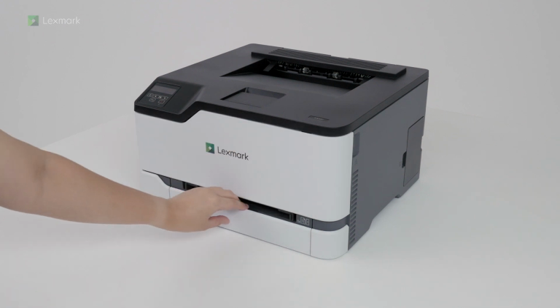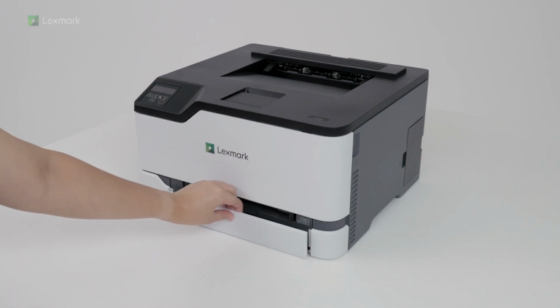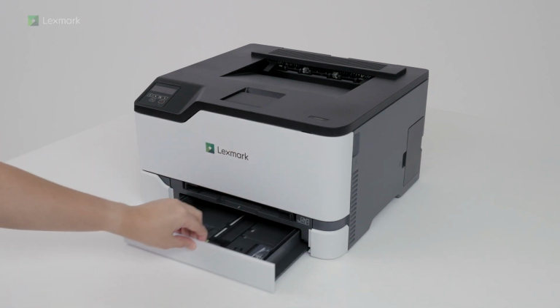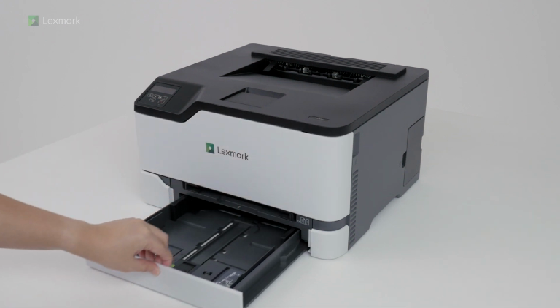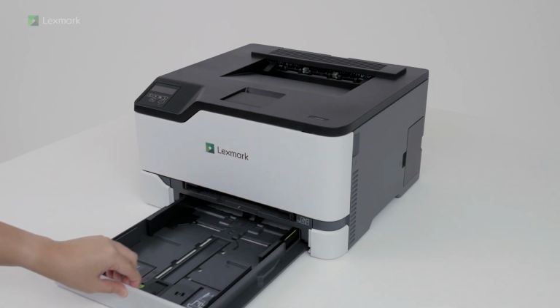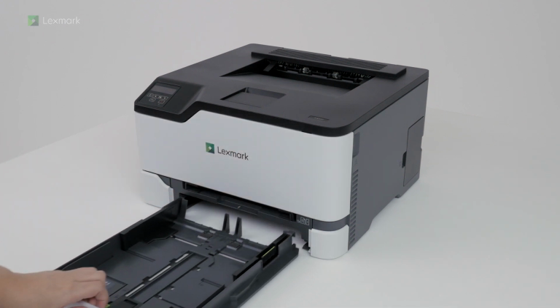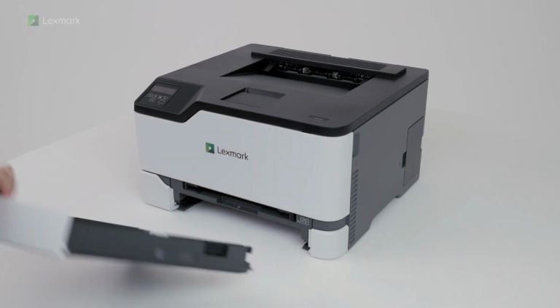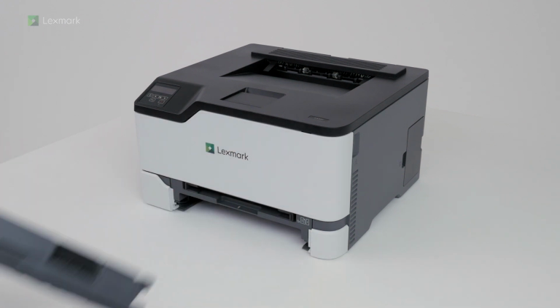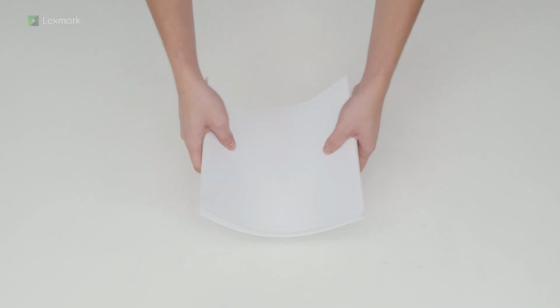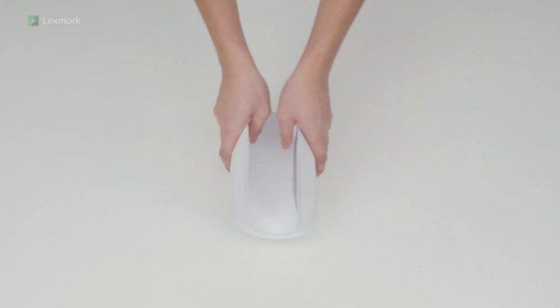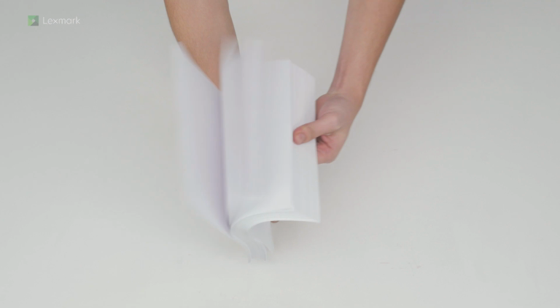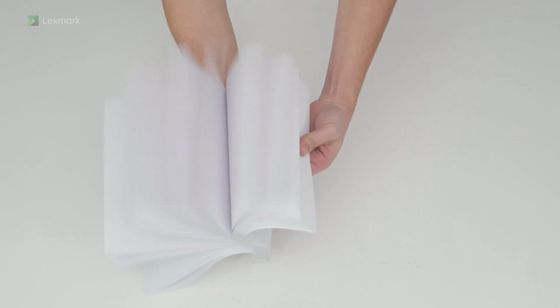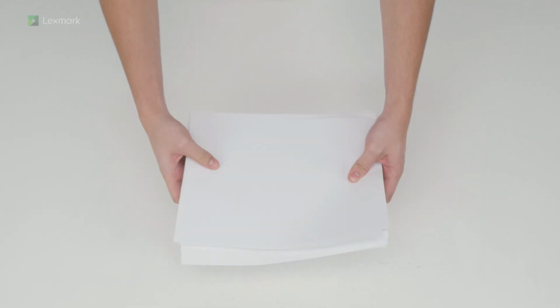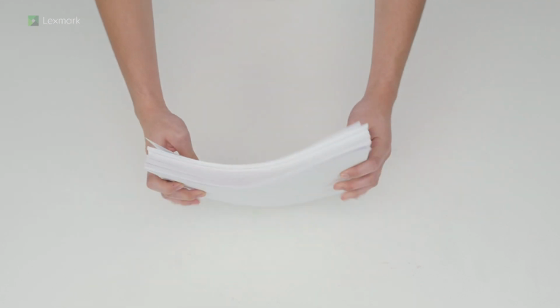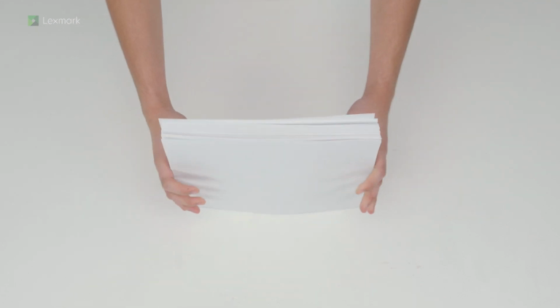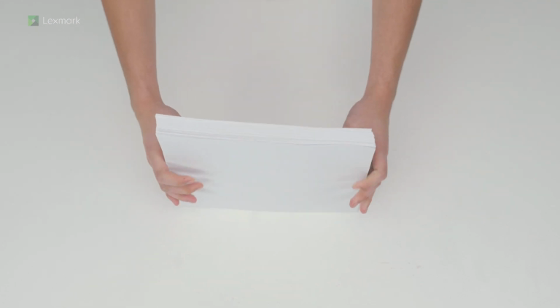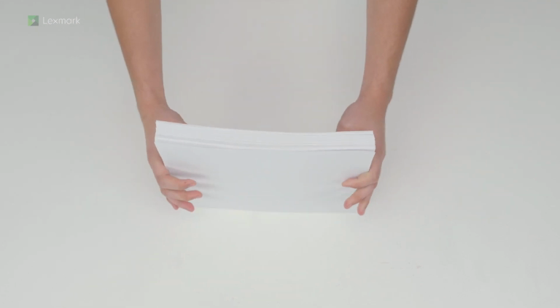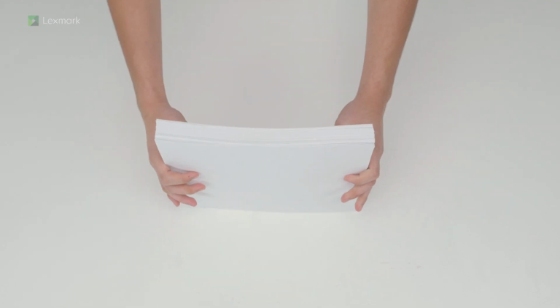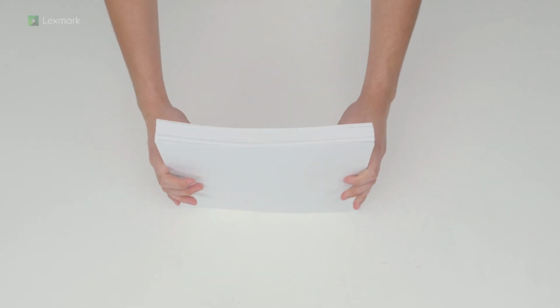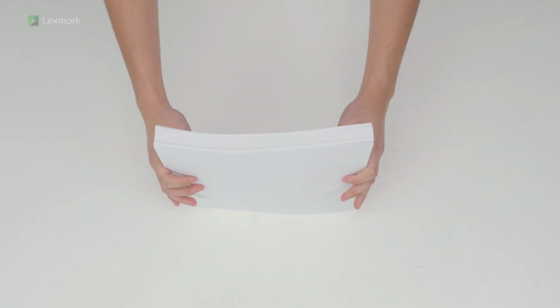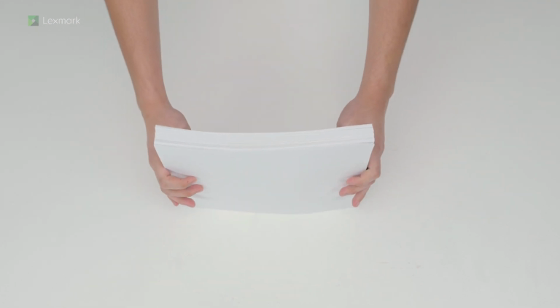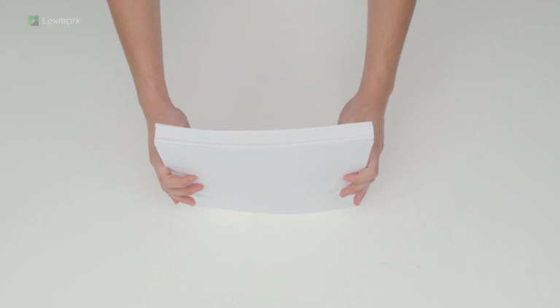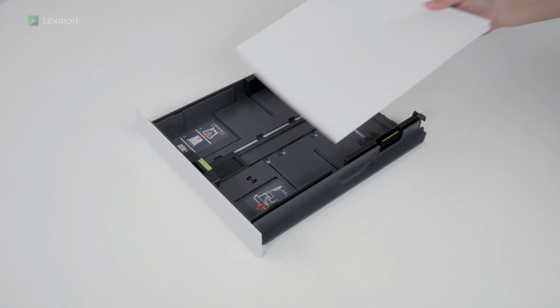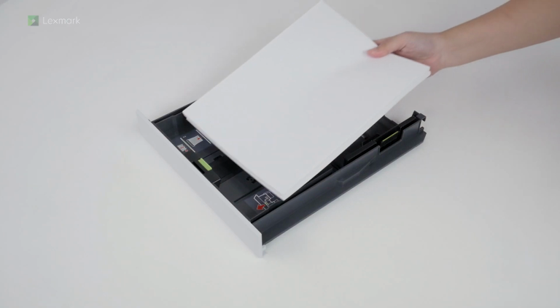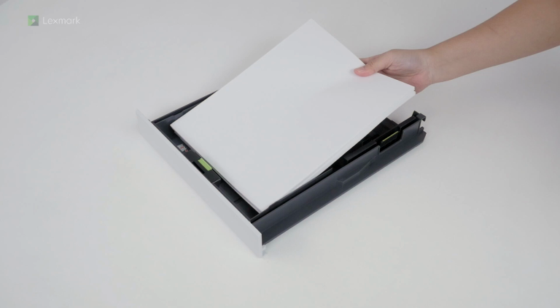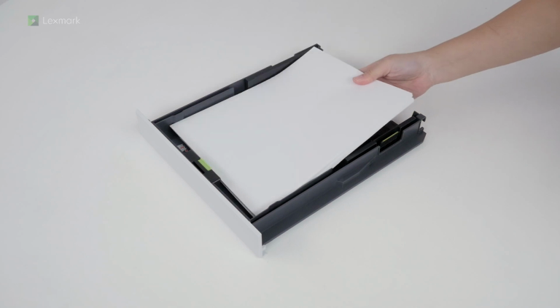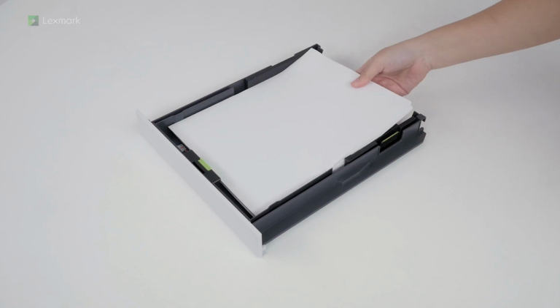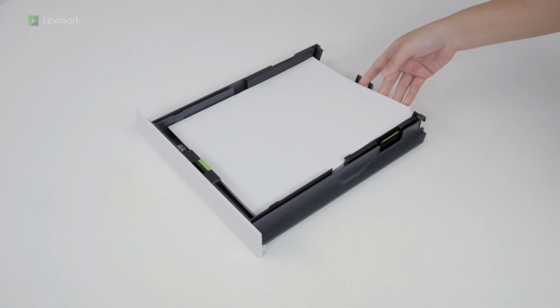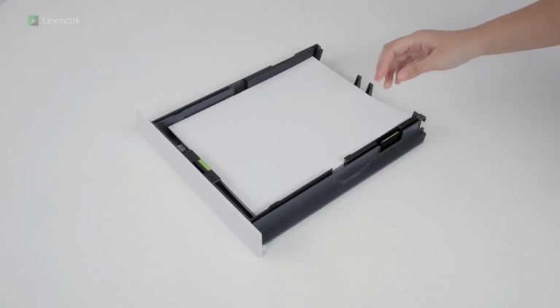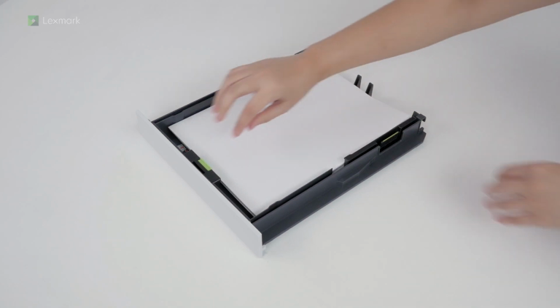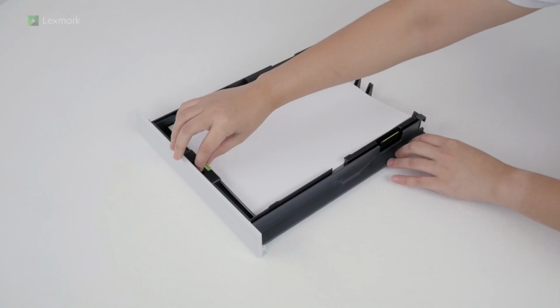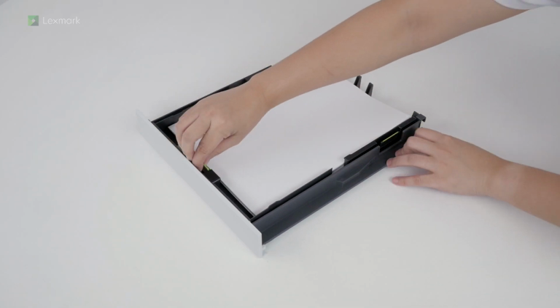Remove the tray, flex, fan, and align the paper edges before loading the stack into the tray. Load paper and then adjust the guides to match the paper that you are loading.